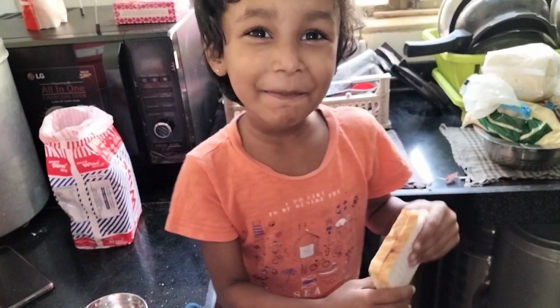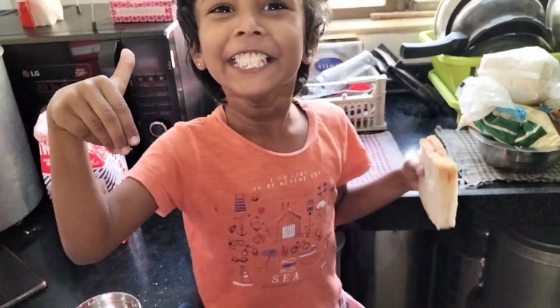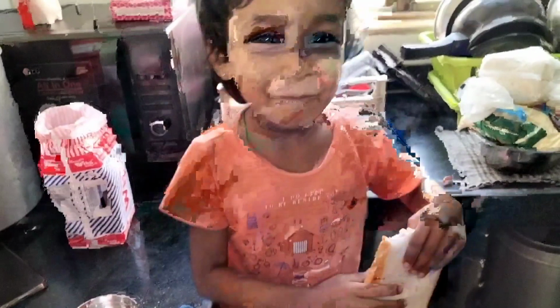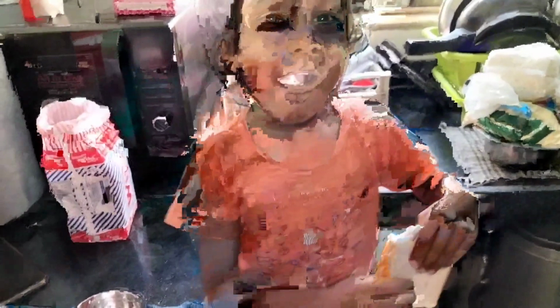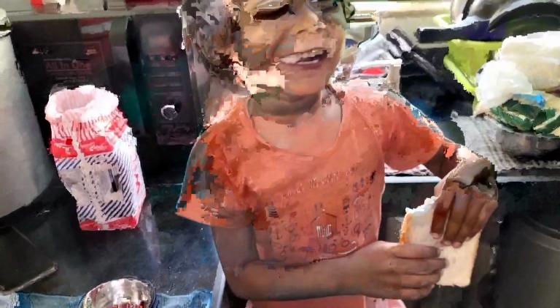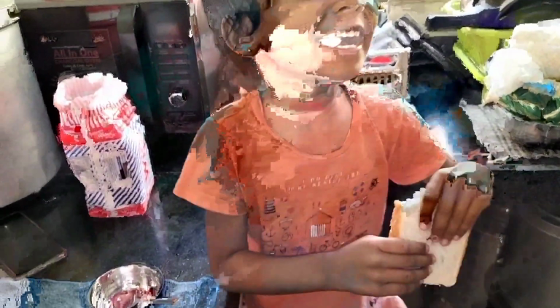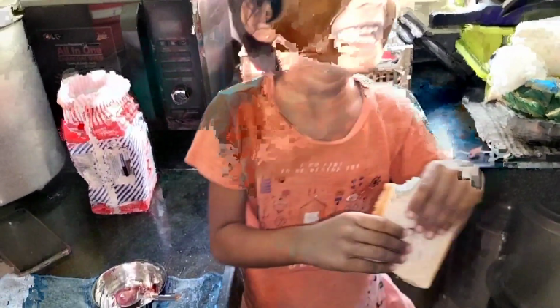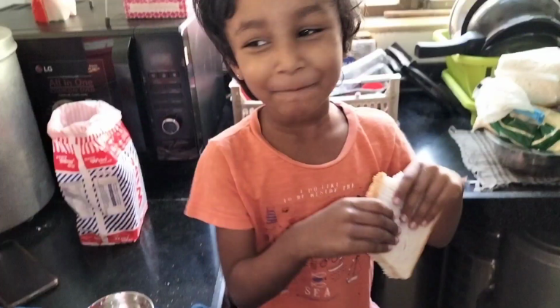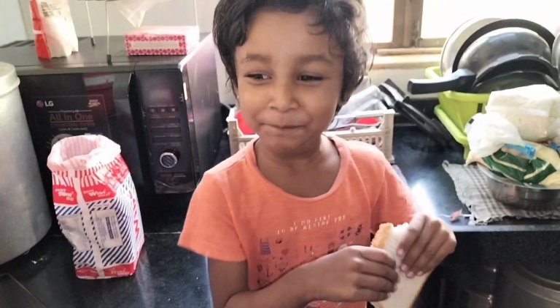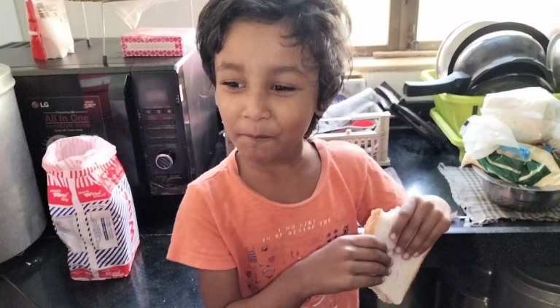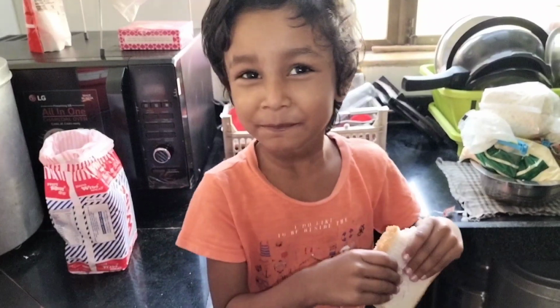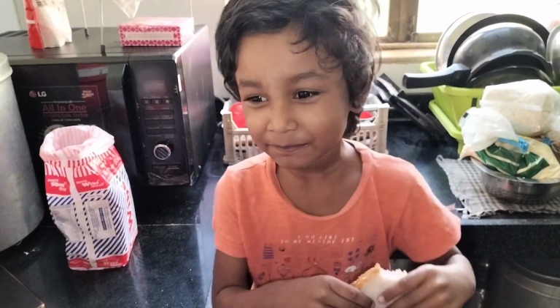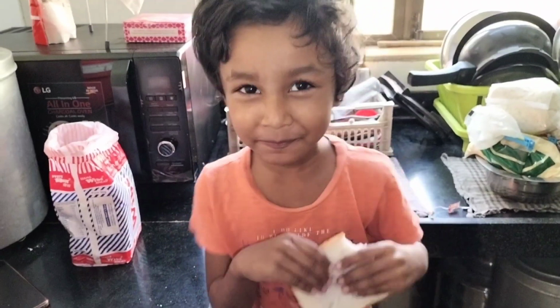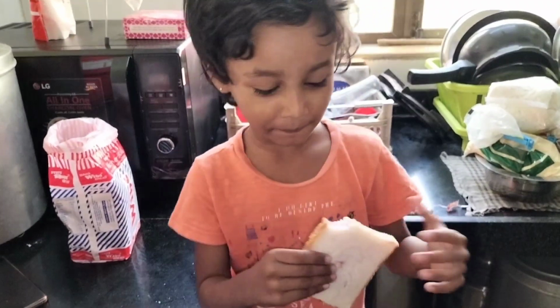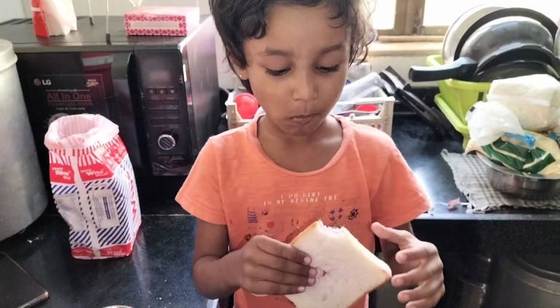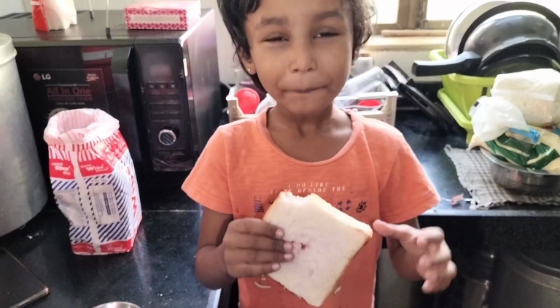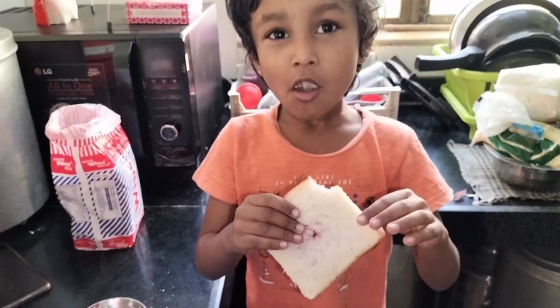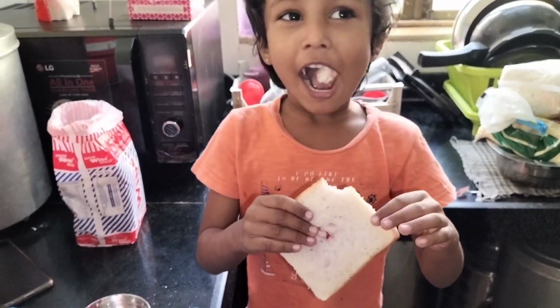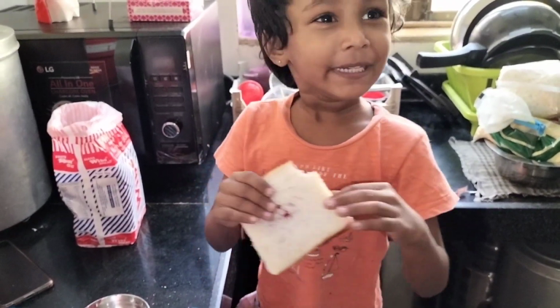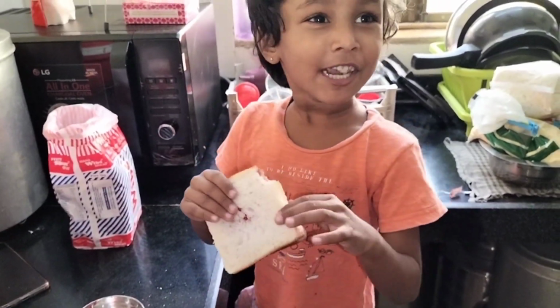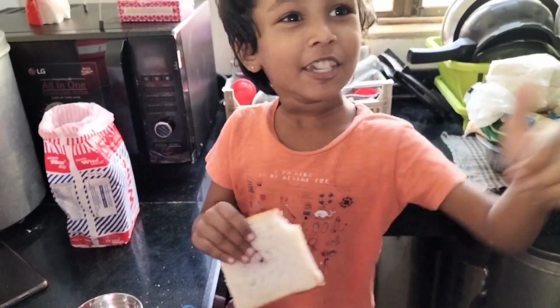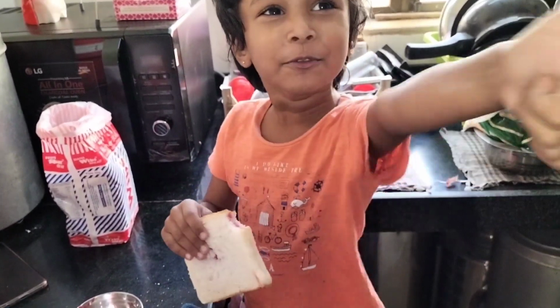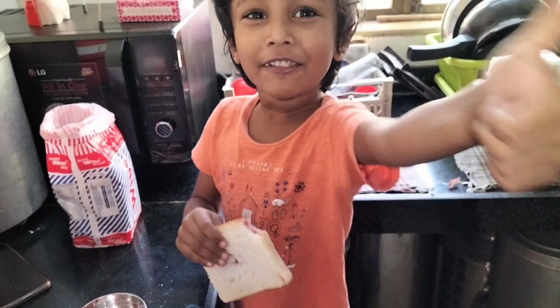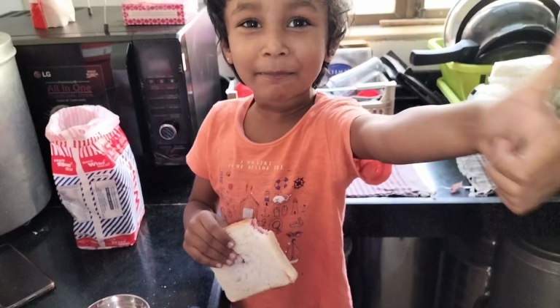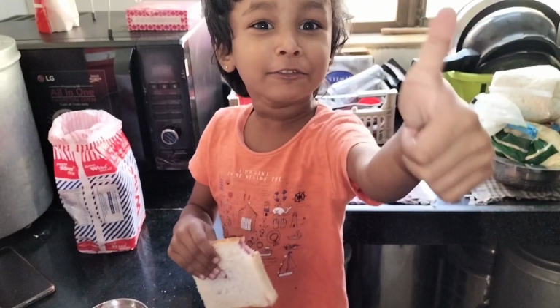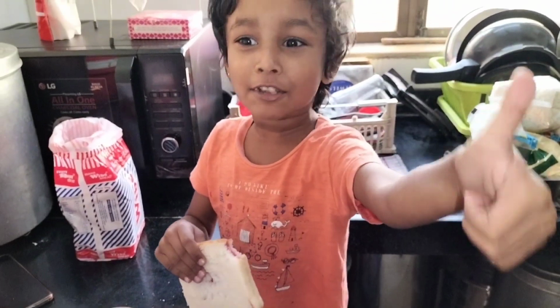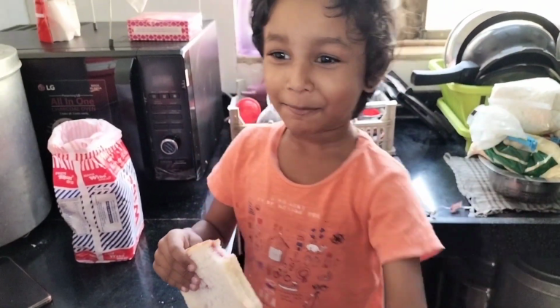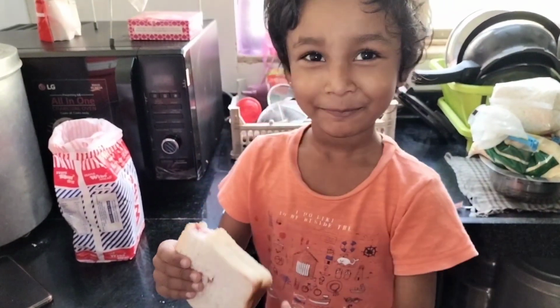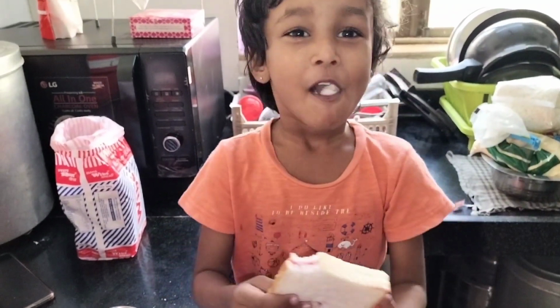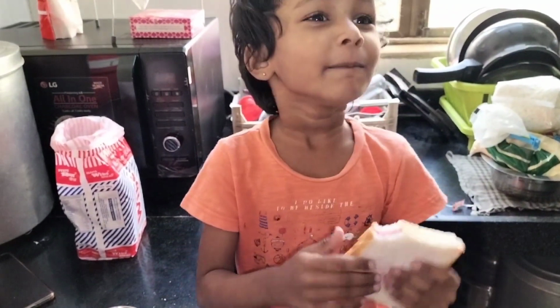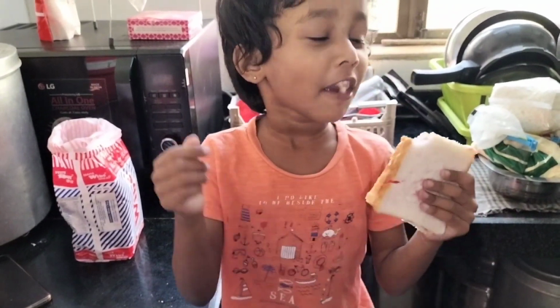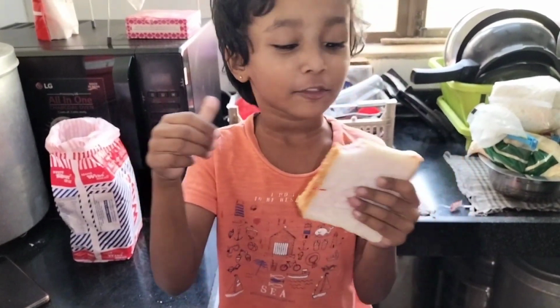How does it look? It looks good! You can also make it. Yes, you can also make it.